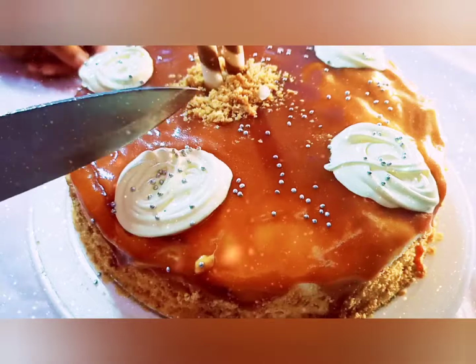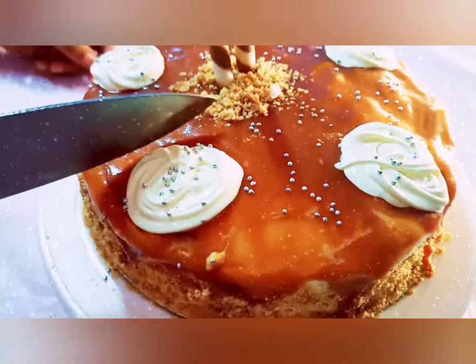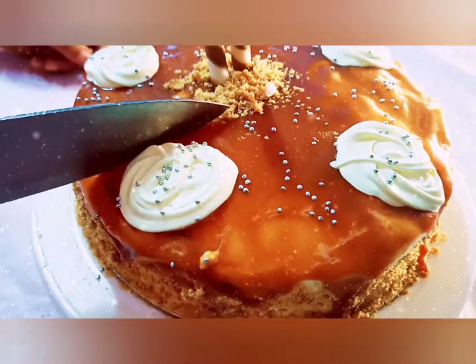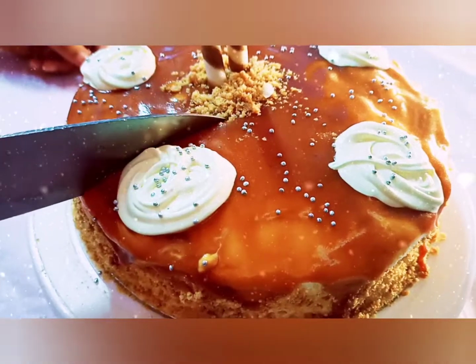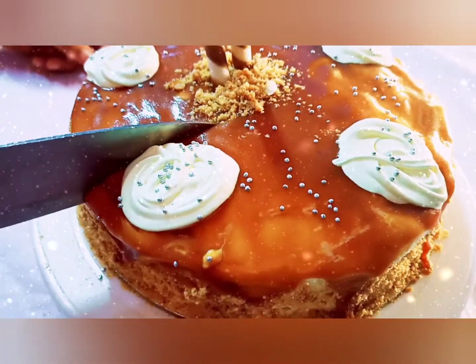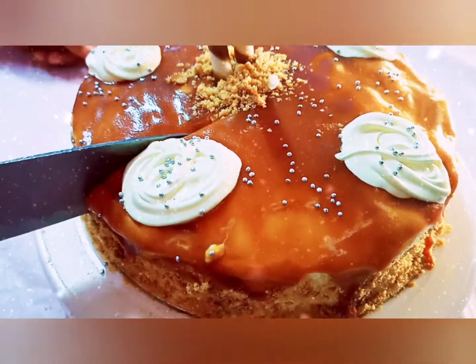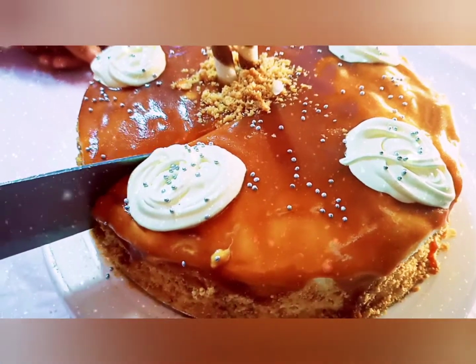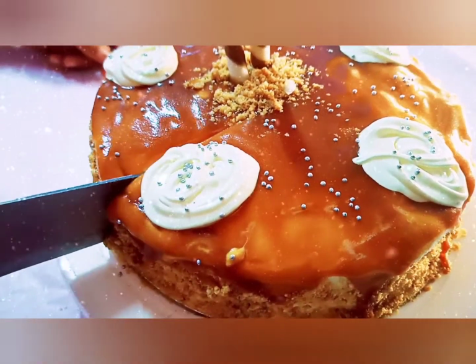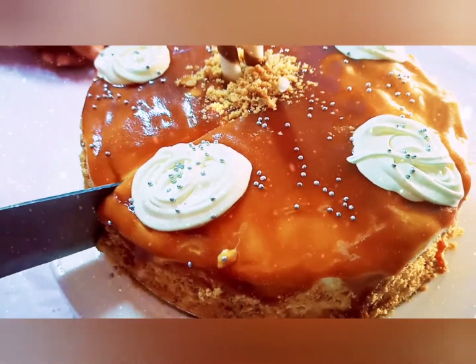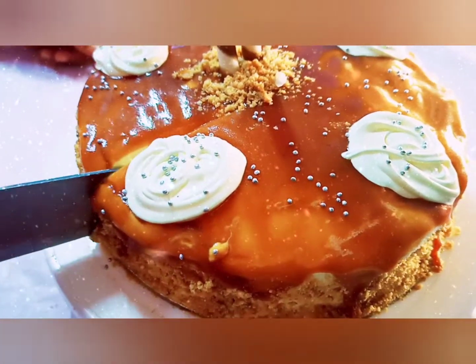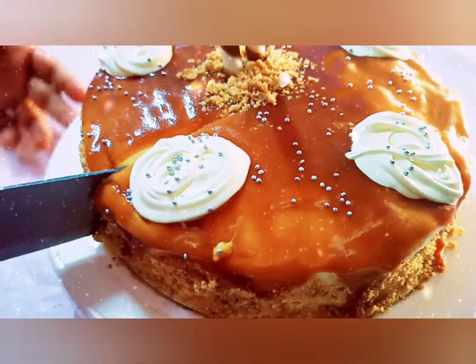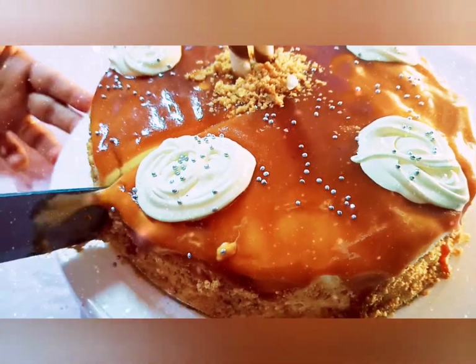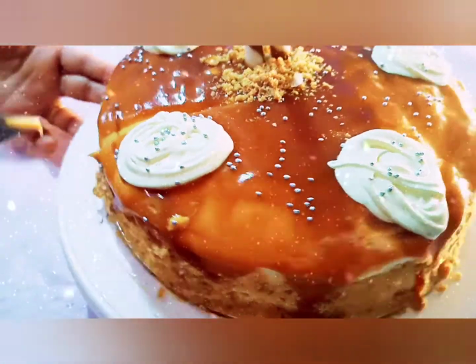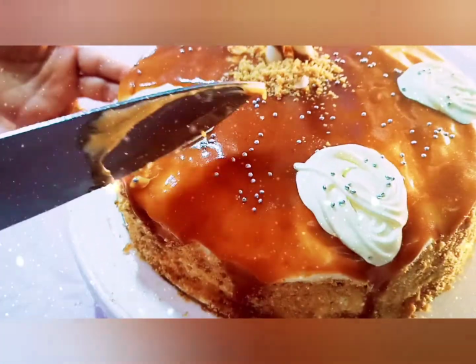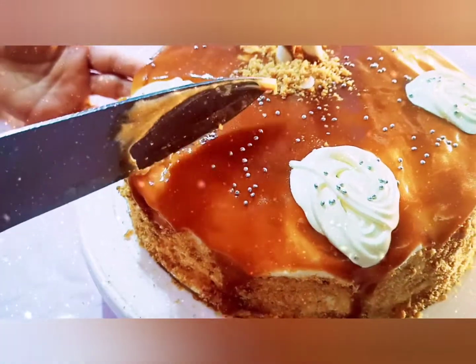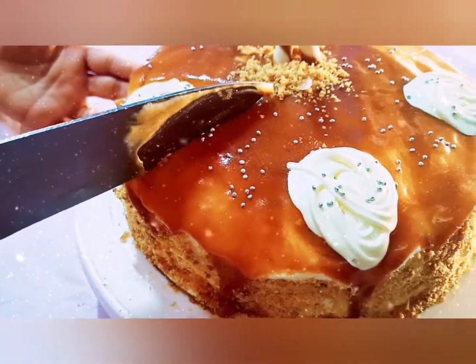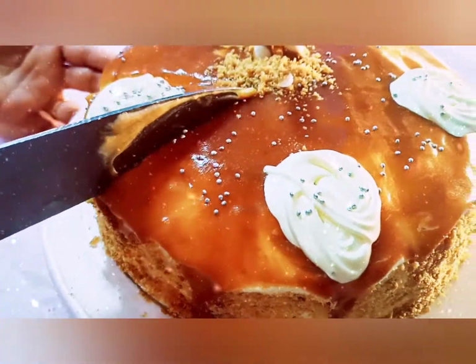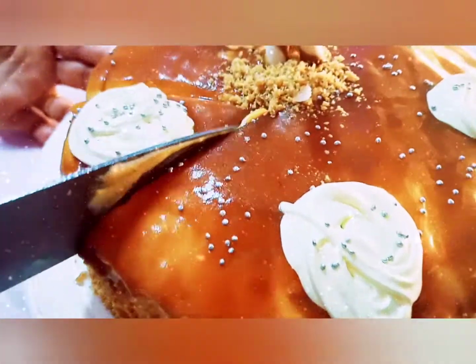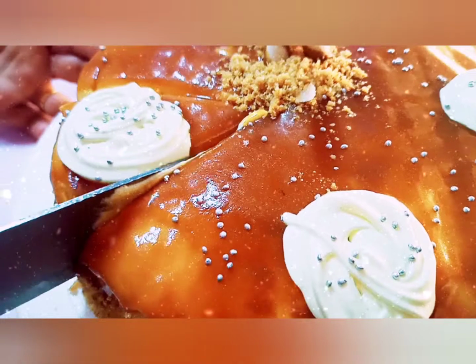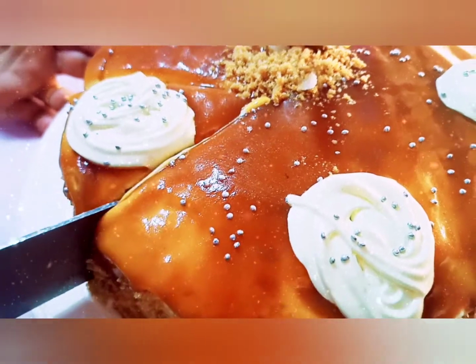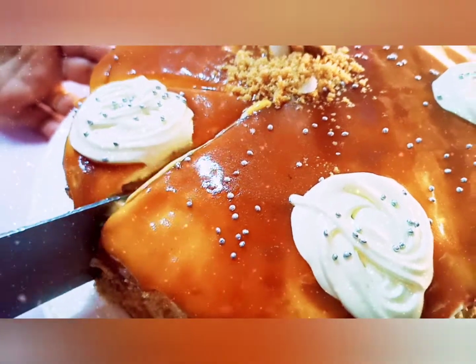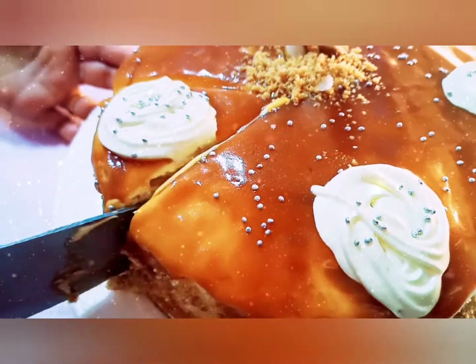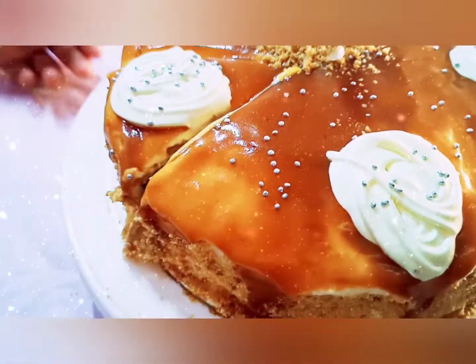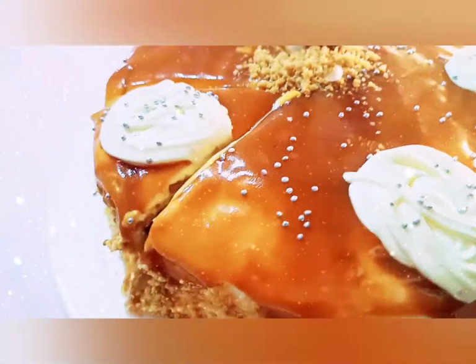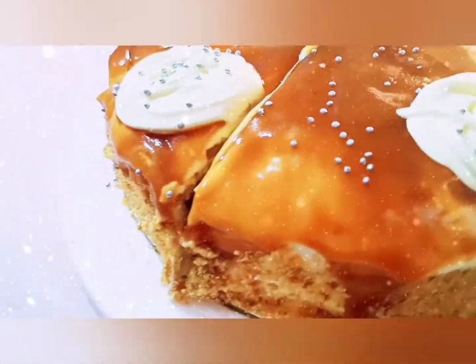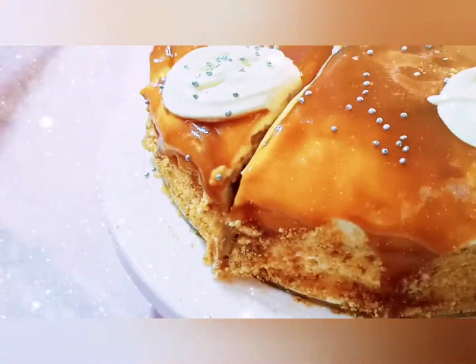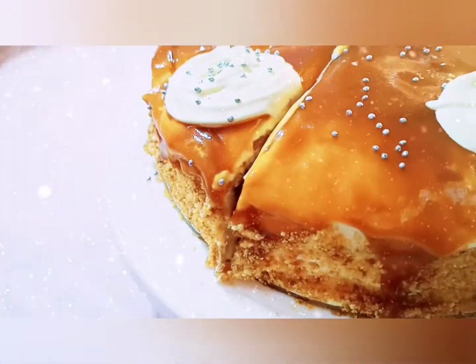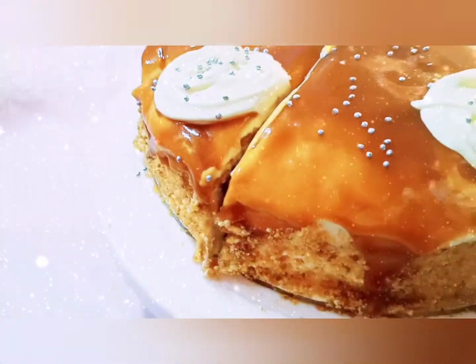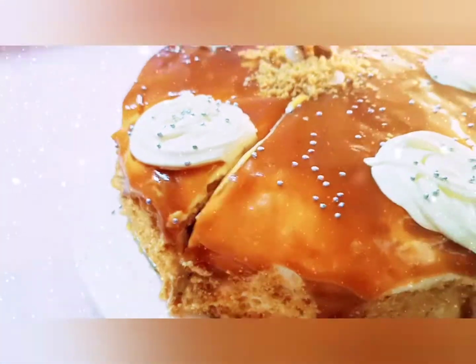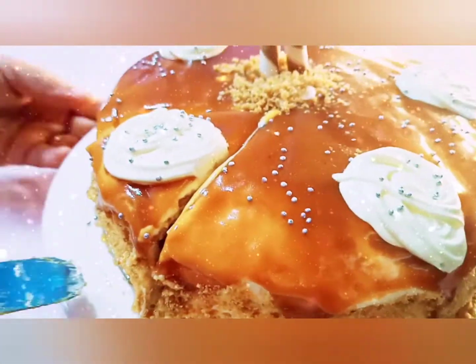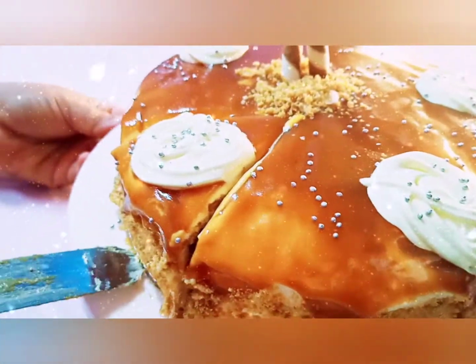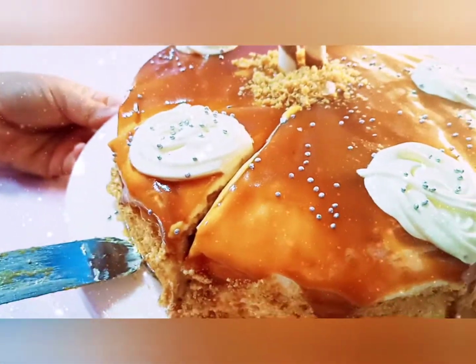Hello friends! Welcome back to our channel. Today we will be making butterscotch cake, which is one of my favorite cakes. It is really easy to make.